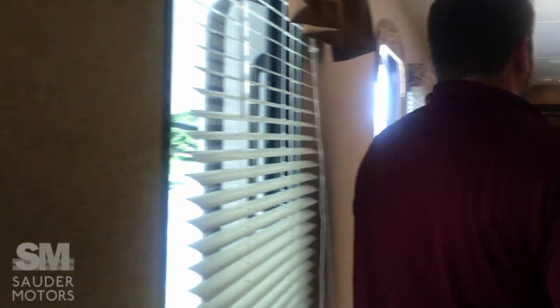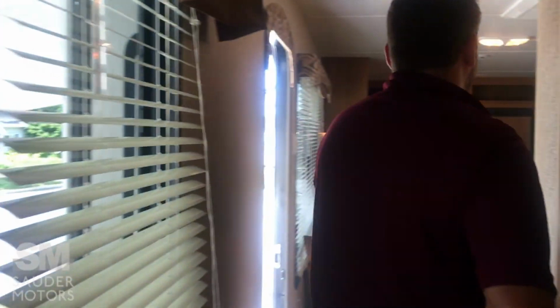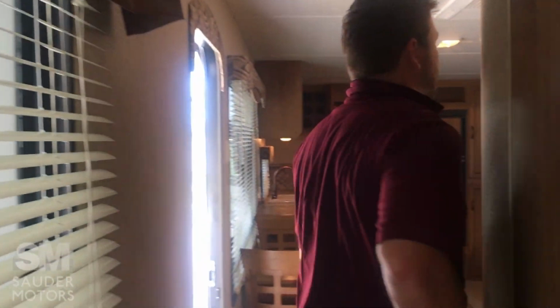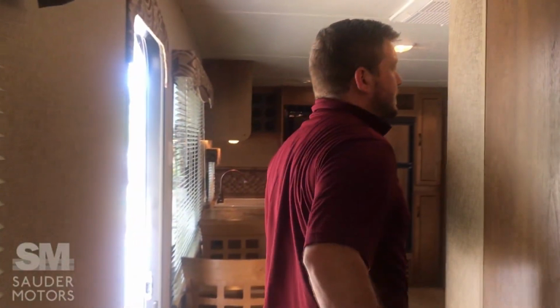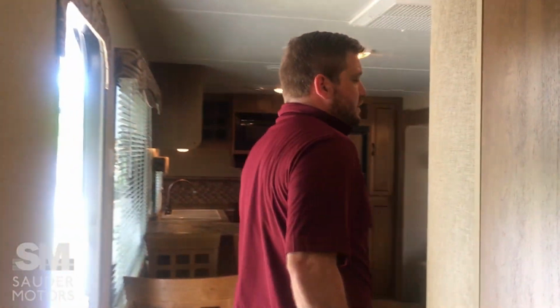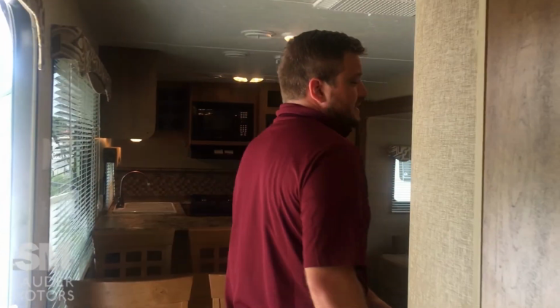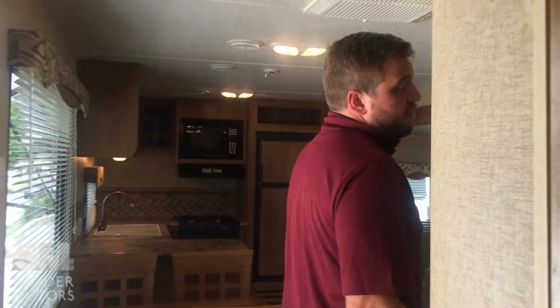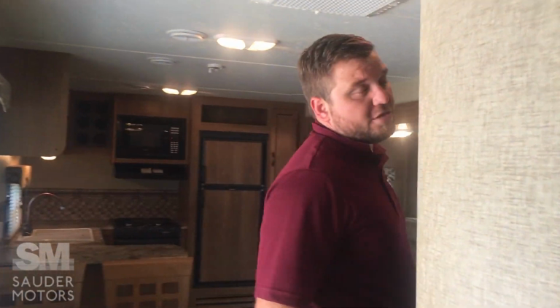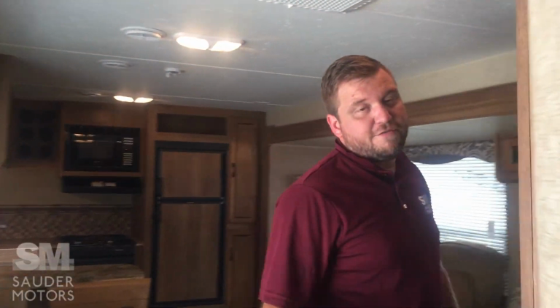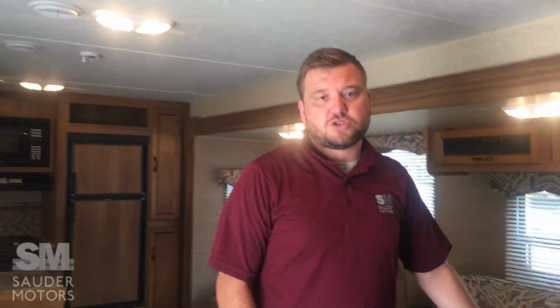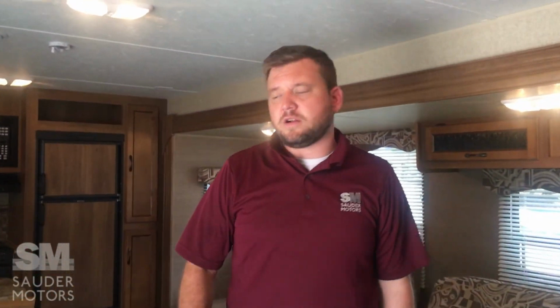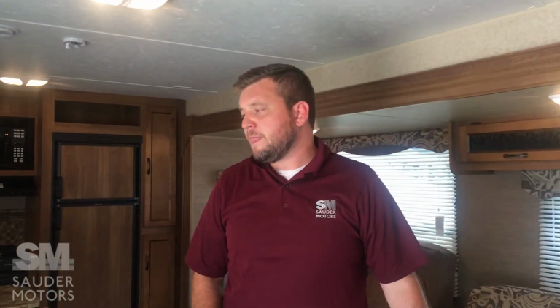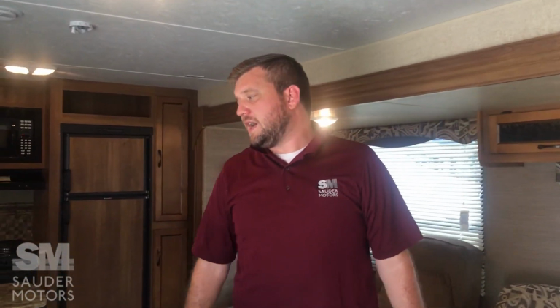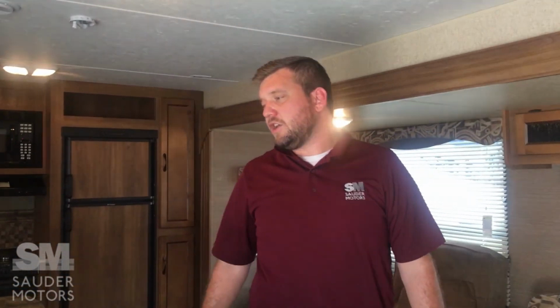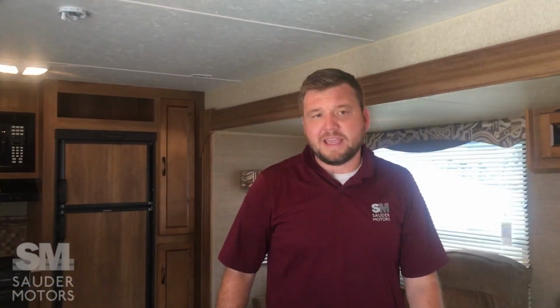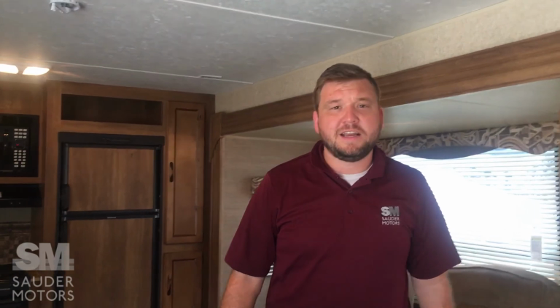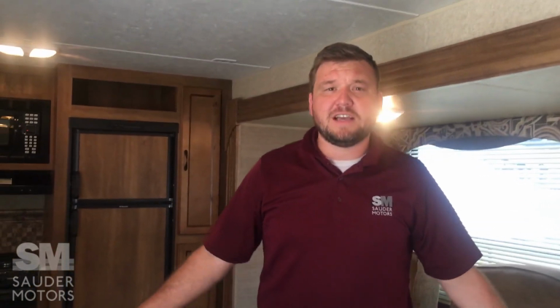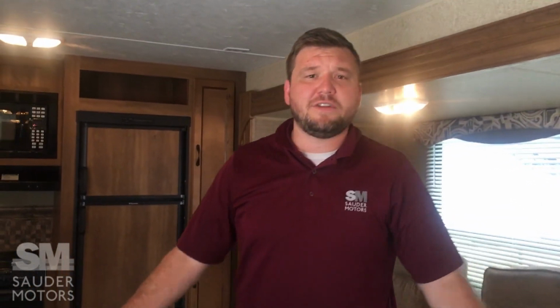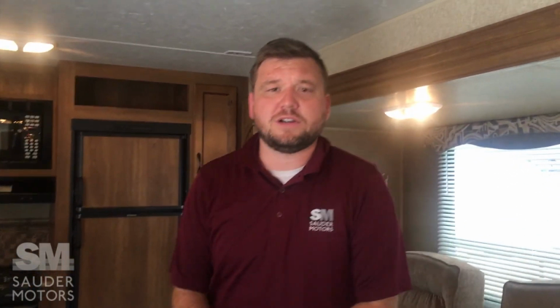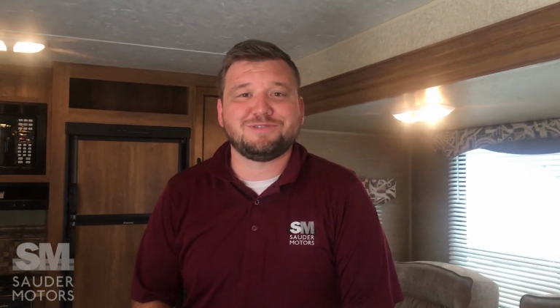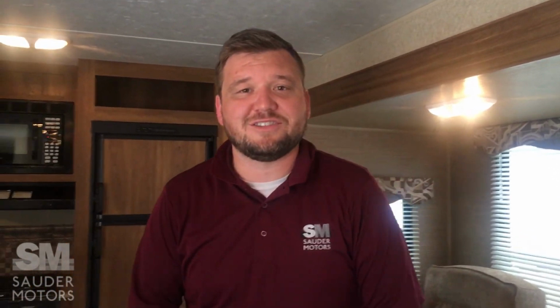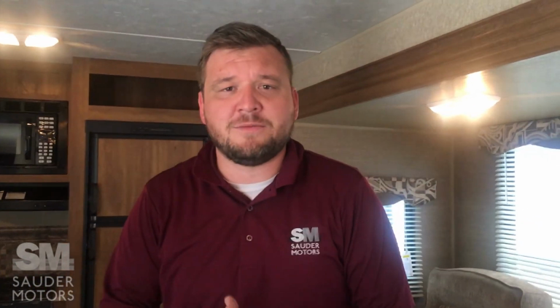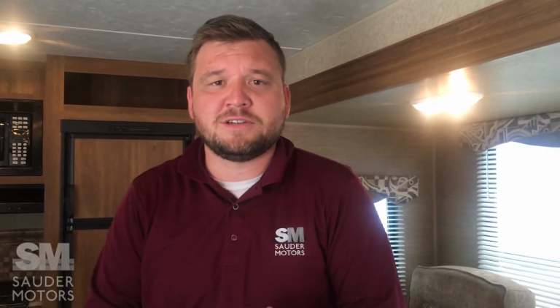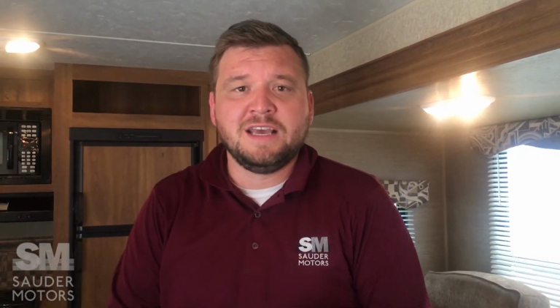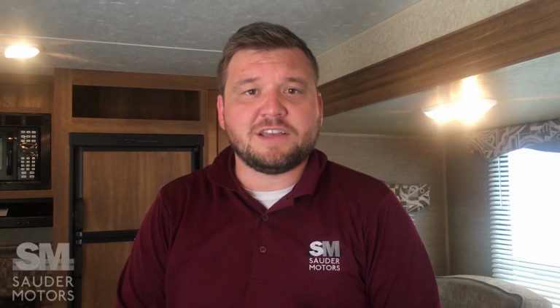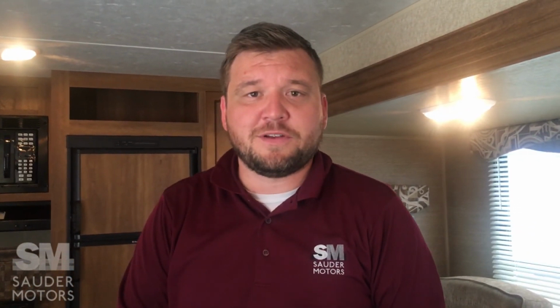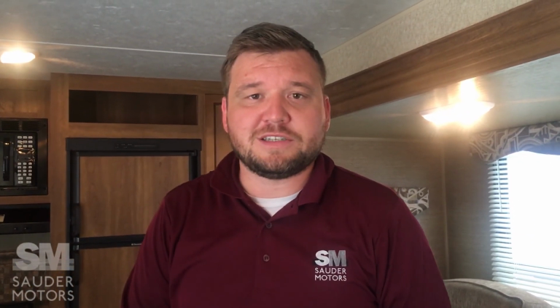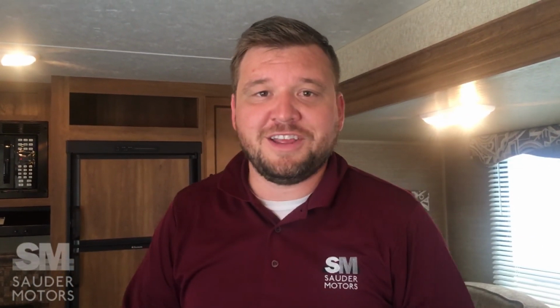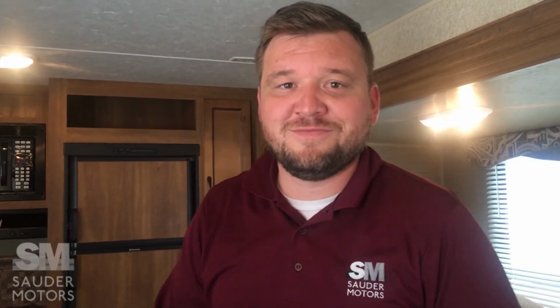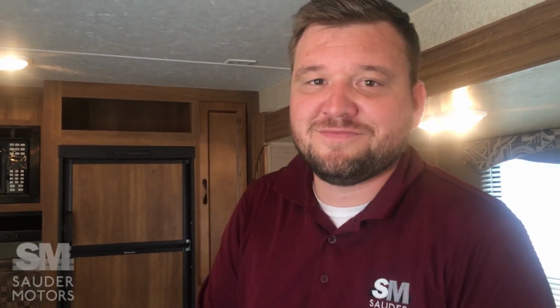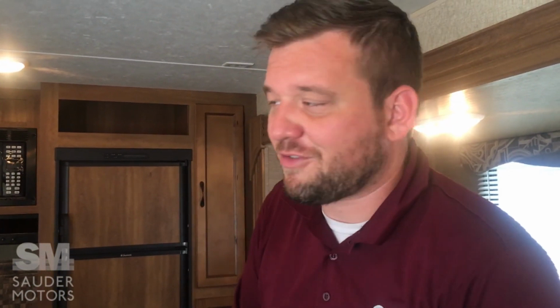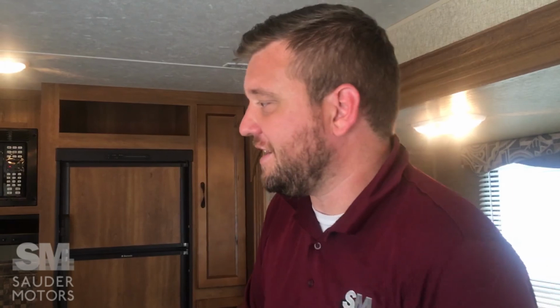Again, this is a 2014 Coachman Catalina — a 33-foot trailer. If you guys have any questions, please call Sider Motors. Thank you so much for watching the video. Have a great day.